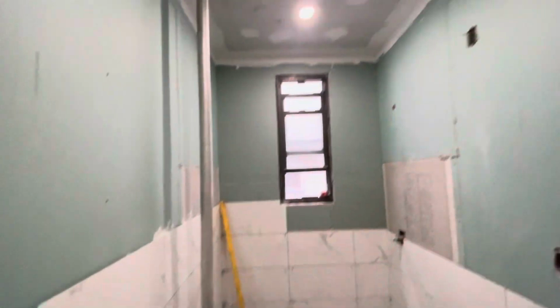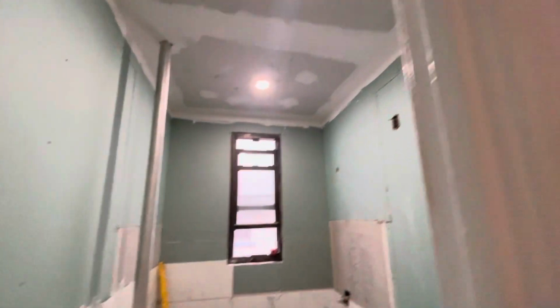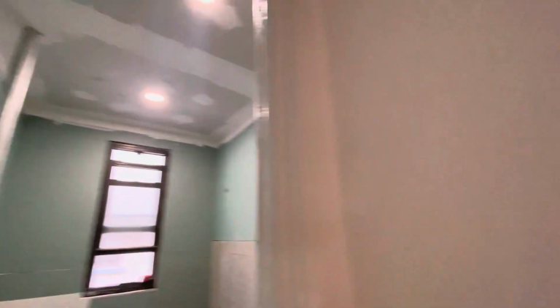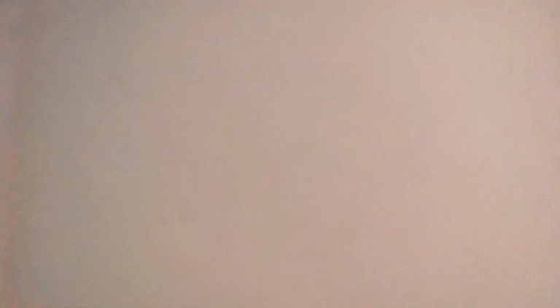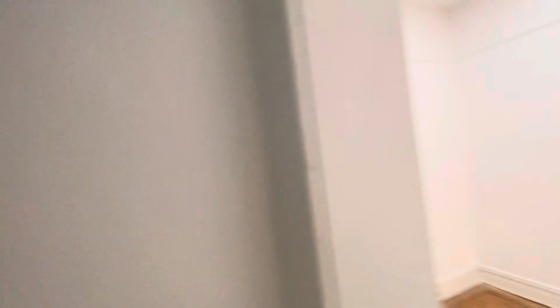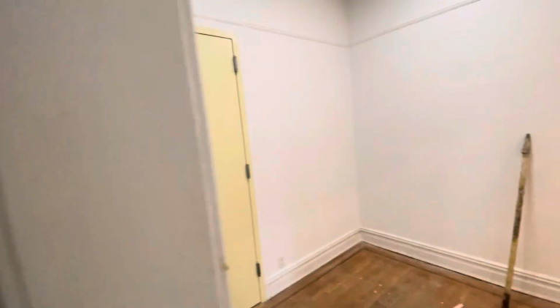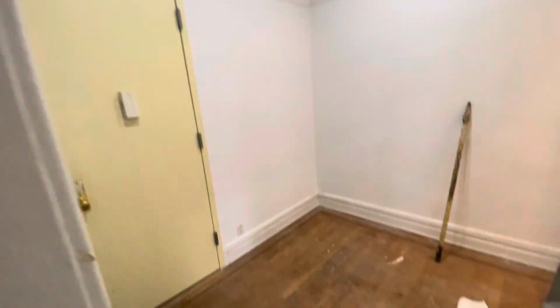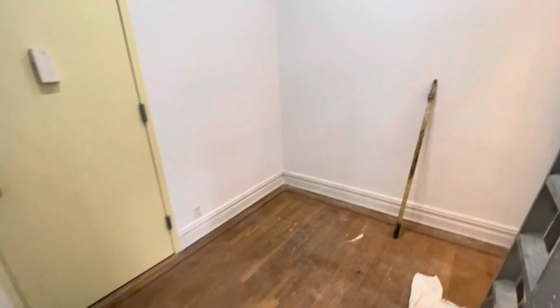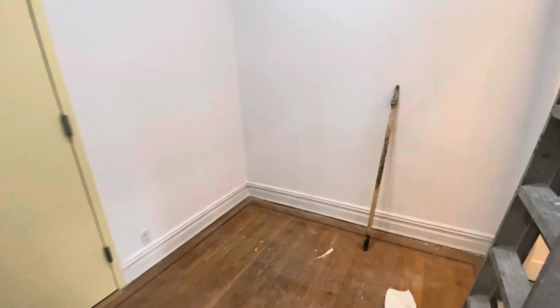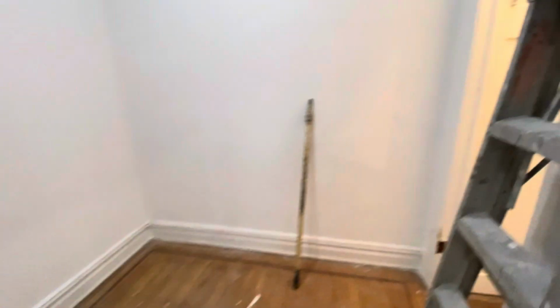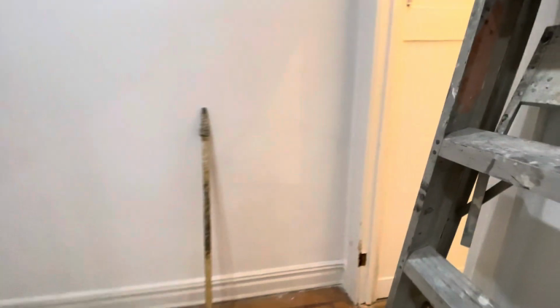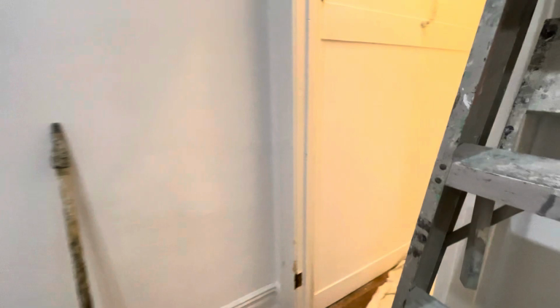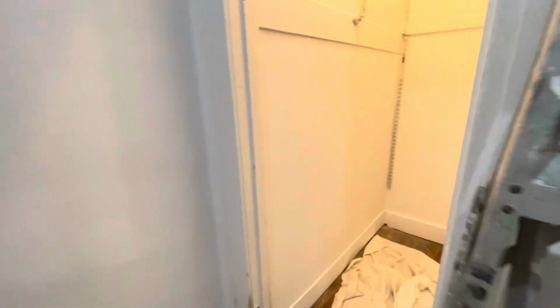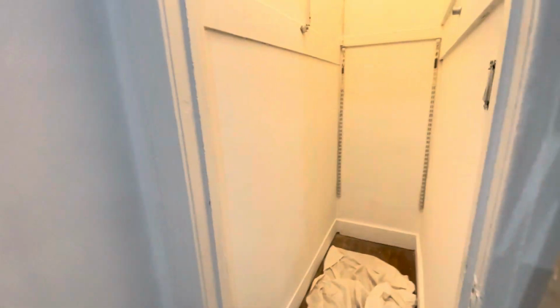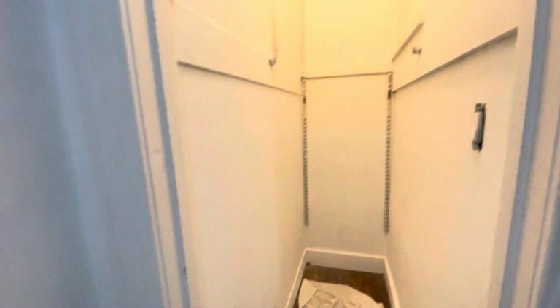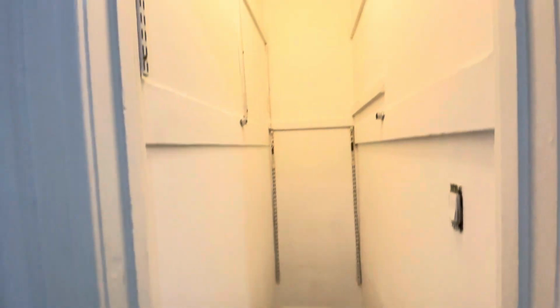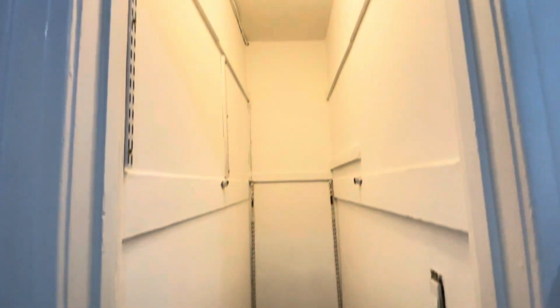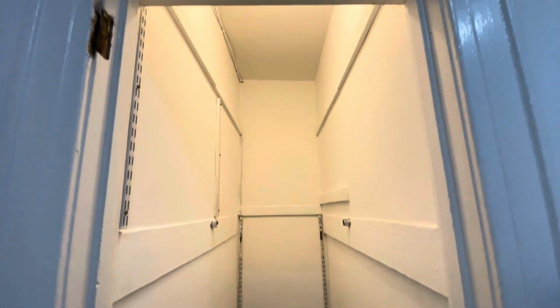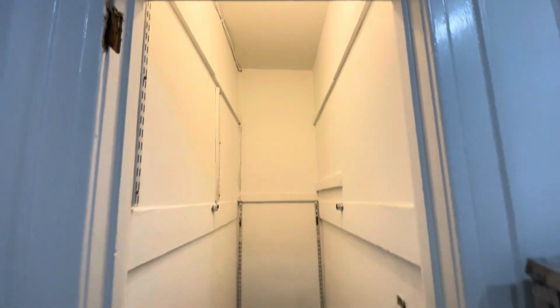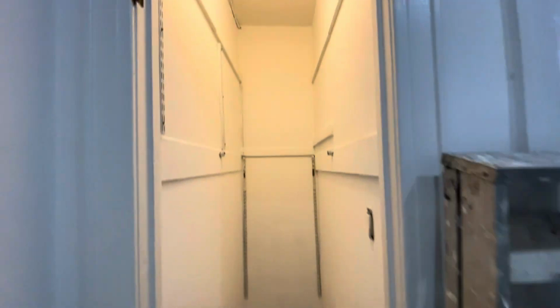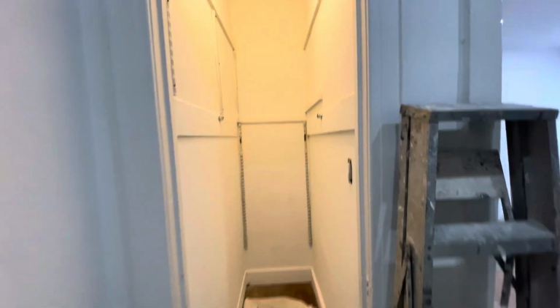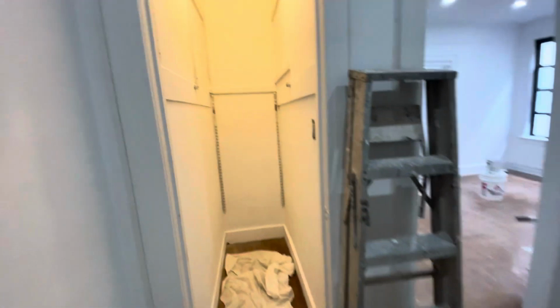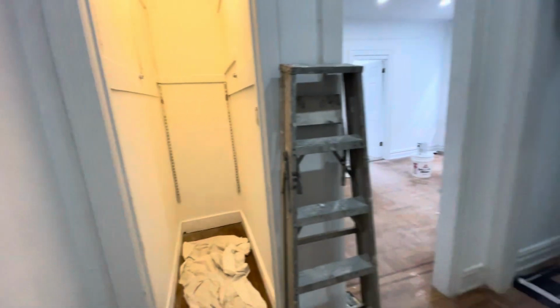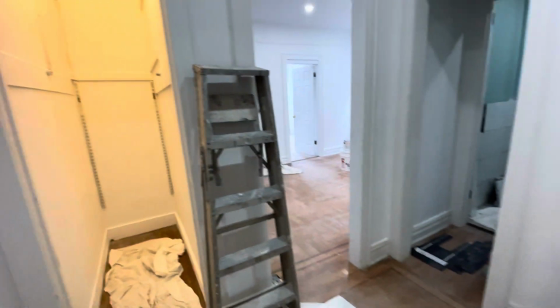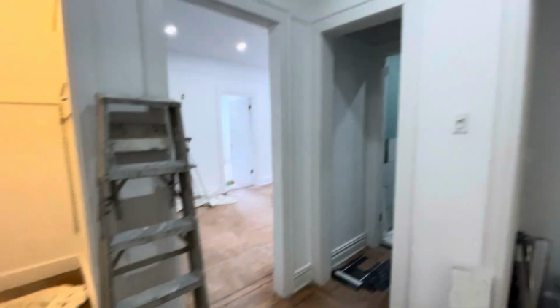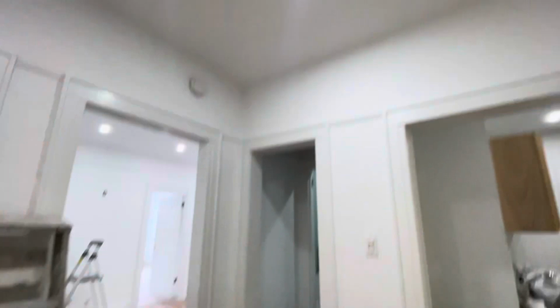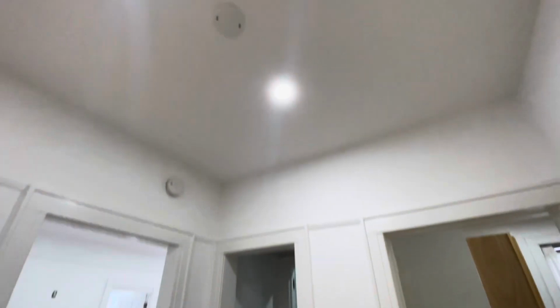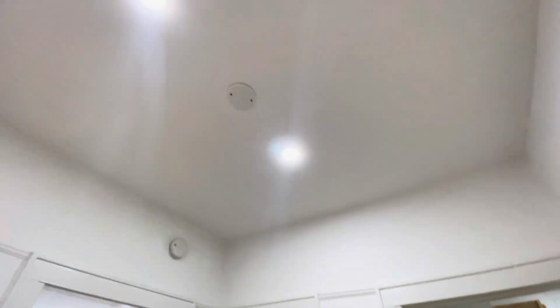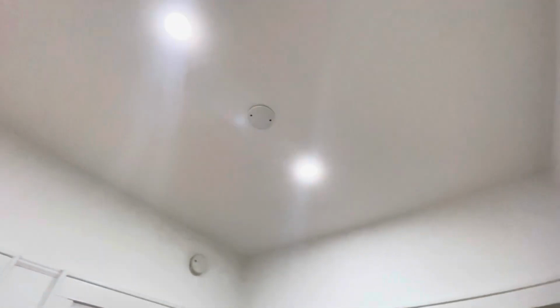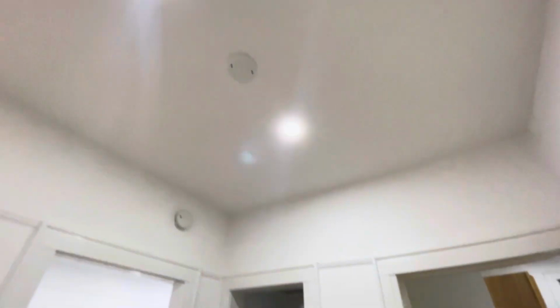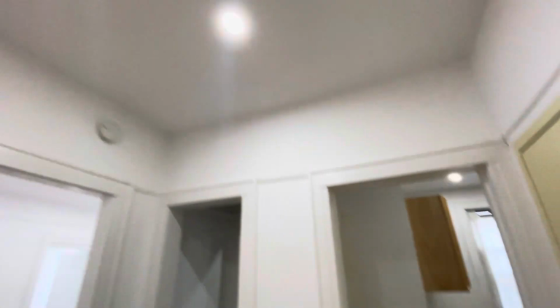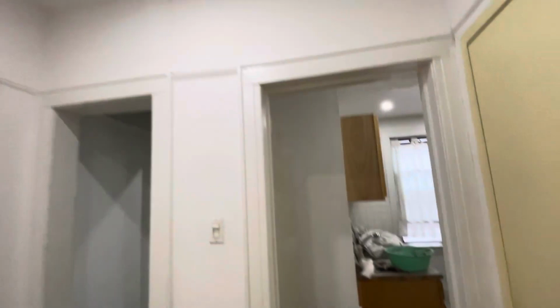This is the hallway. Over here you have this massive walk-in closet. It also has a light, new doors, and new recessed lighting throughout the whole apartment.